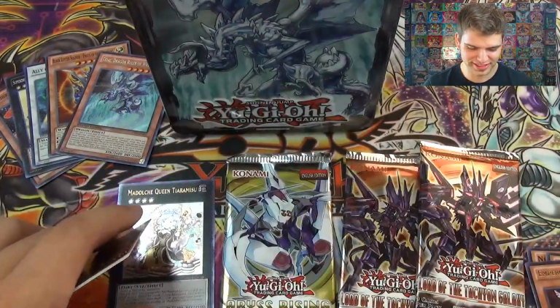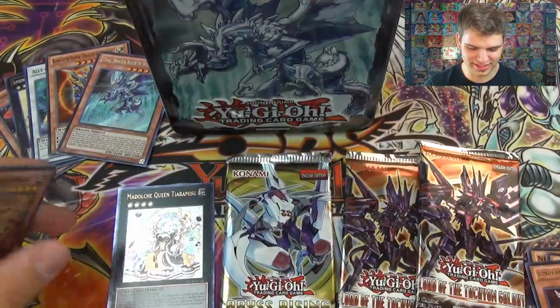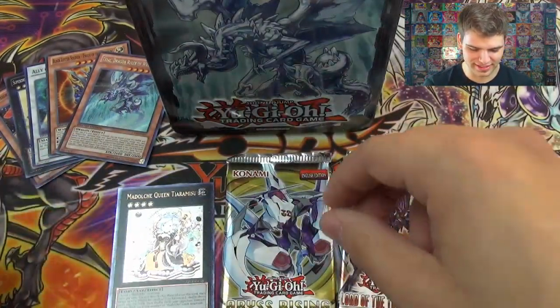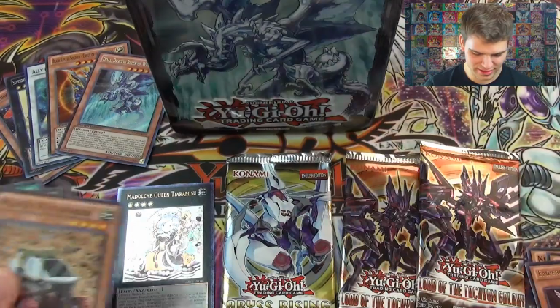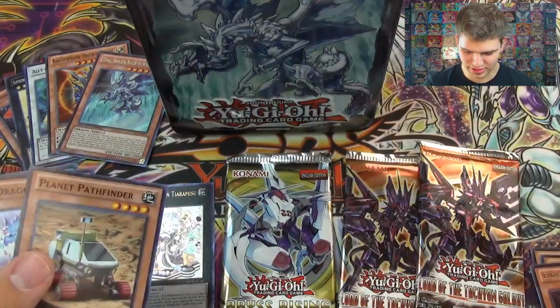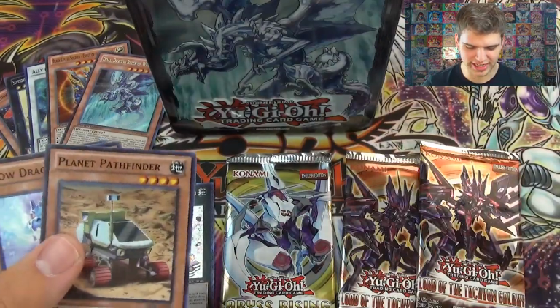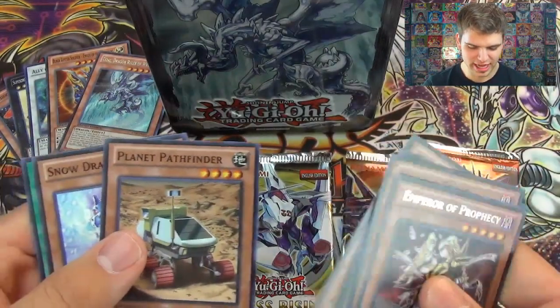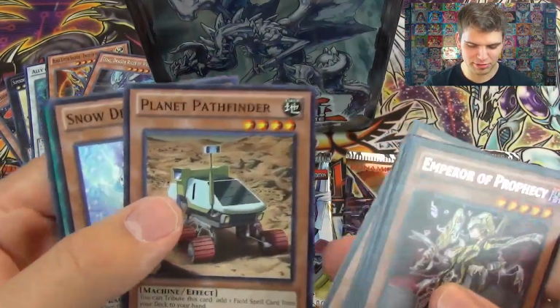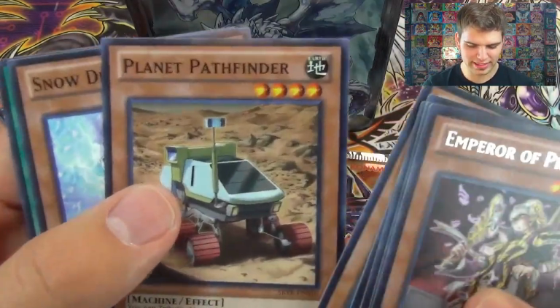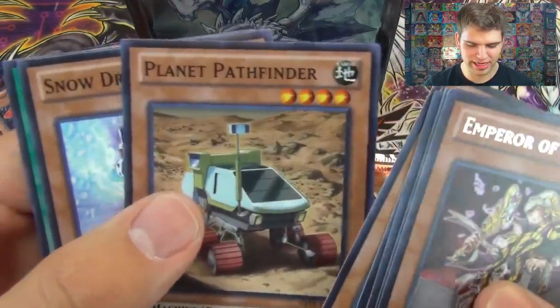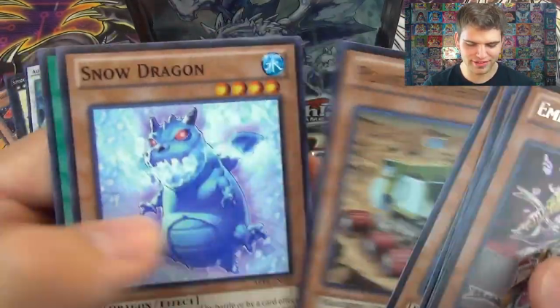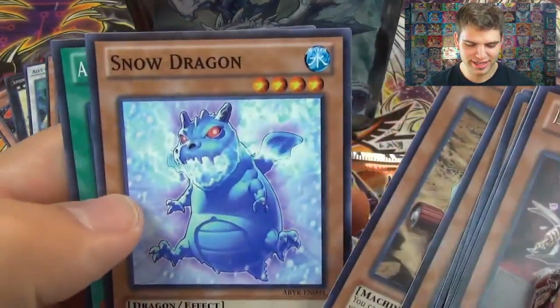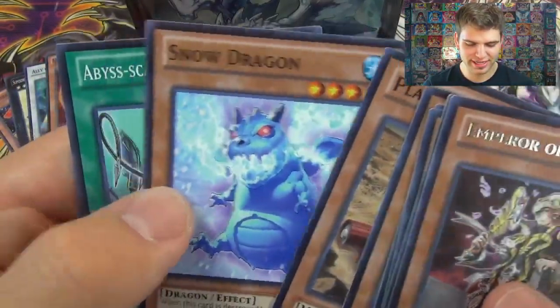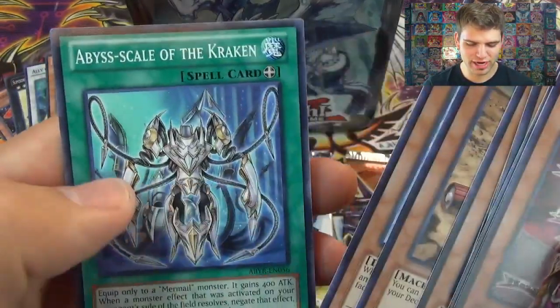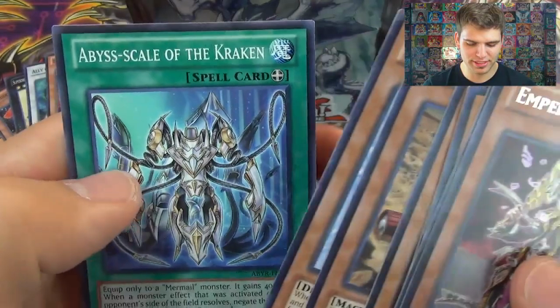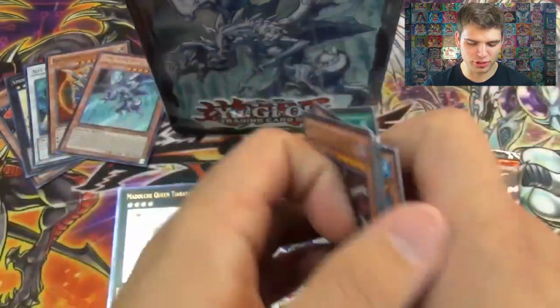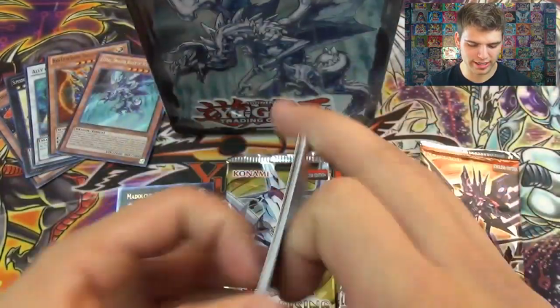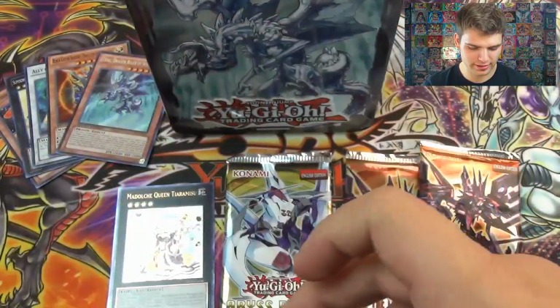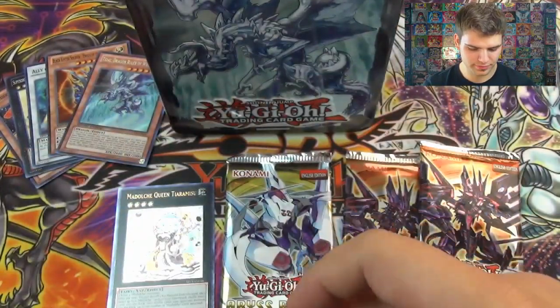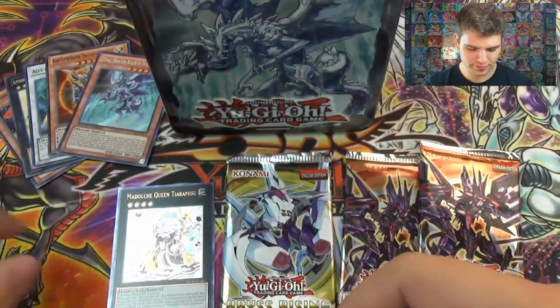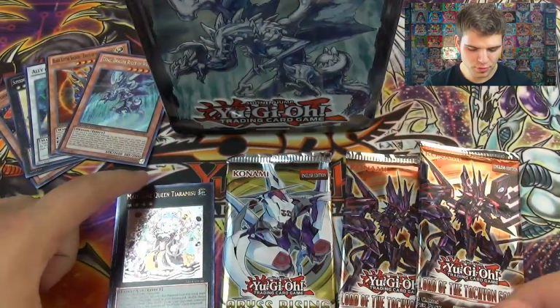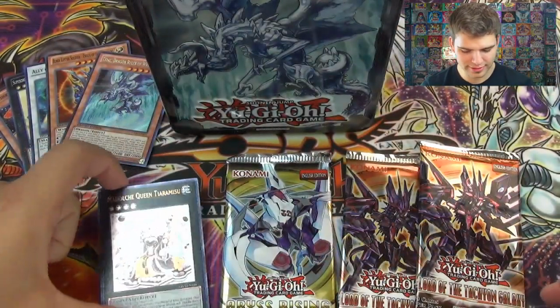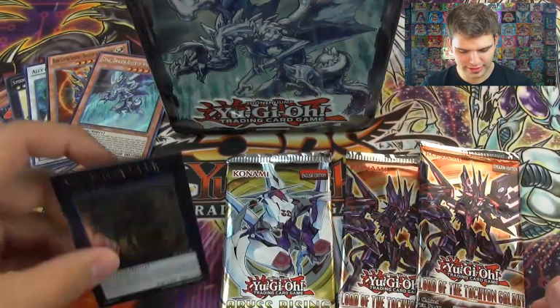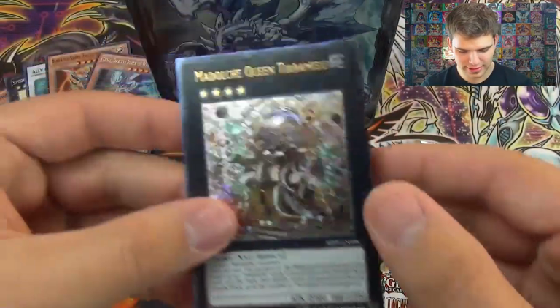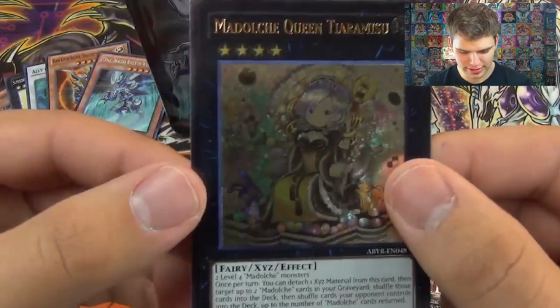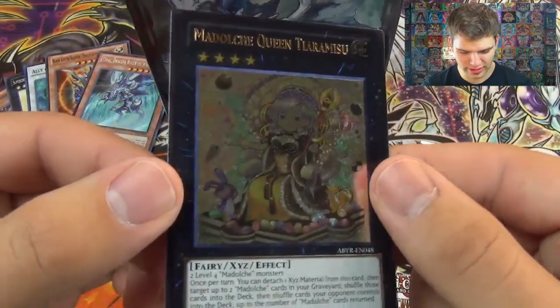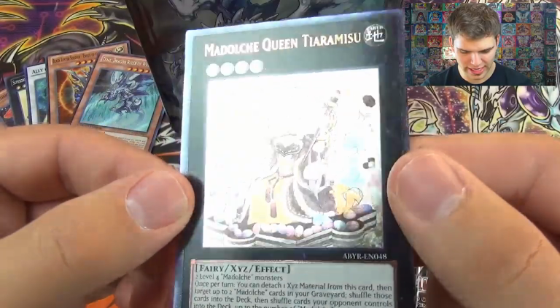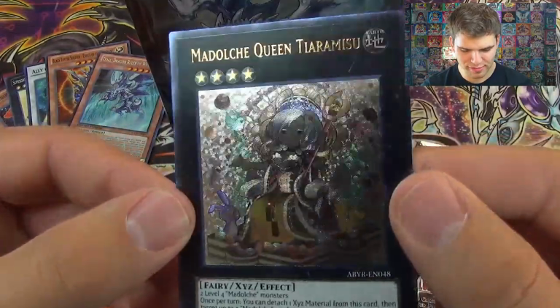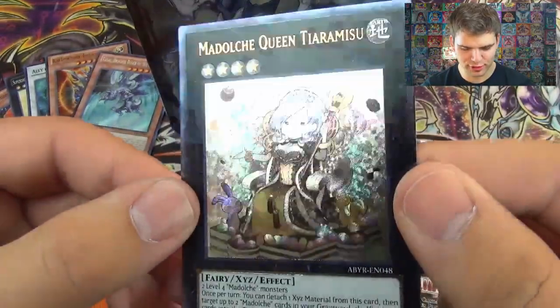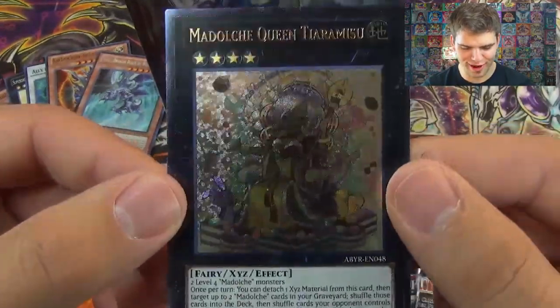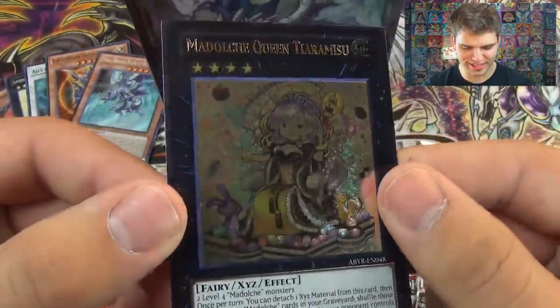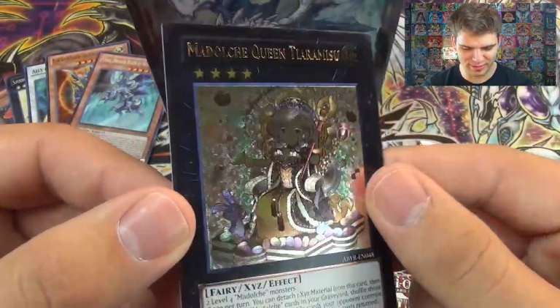Can't even see it, it's so shiny. We also got Plant Planet Pathfinder, Snow Dragon, and Abyss-scale of the Kraken. Take another quick look at that Madolche Queen Tiaramisu — oh baby!